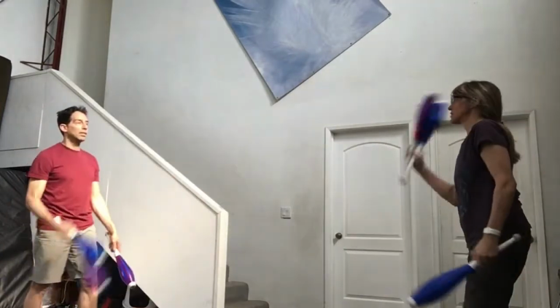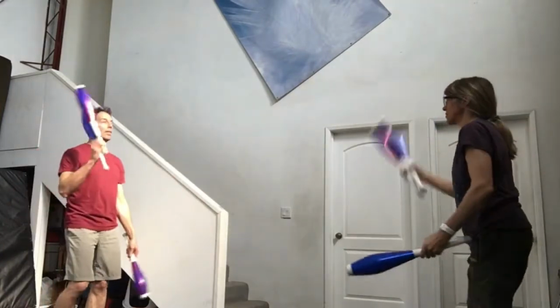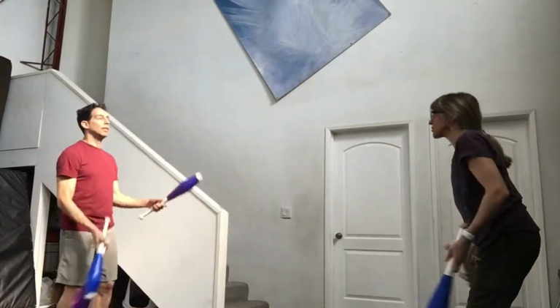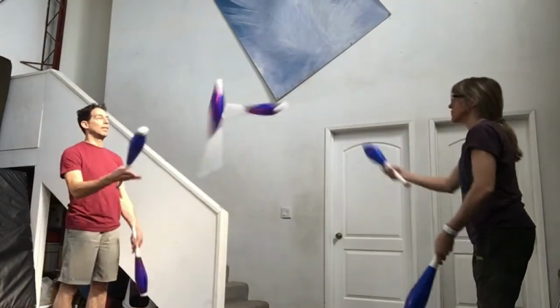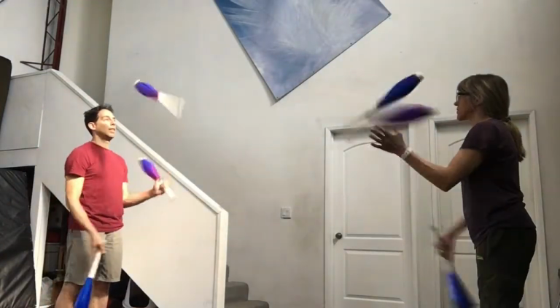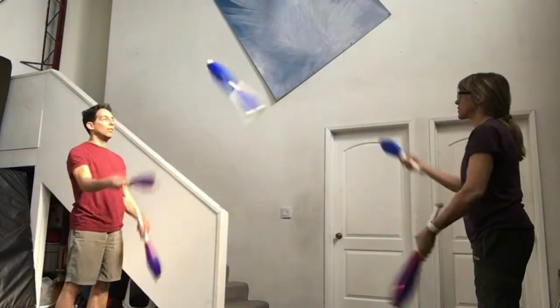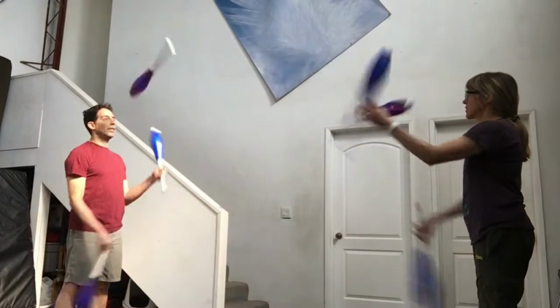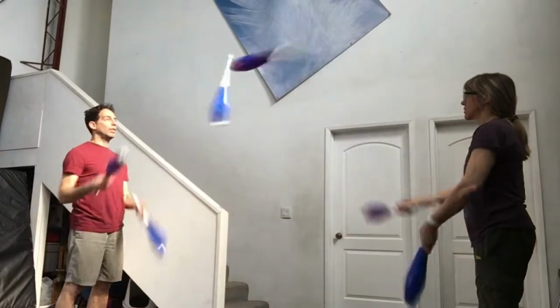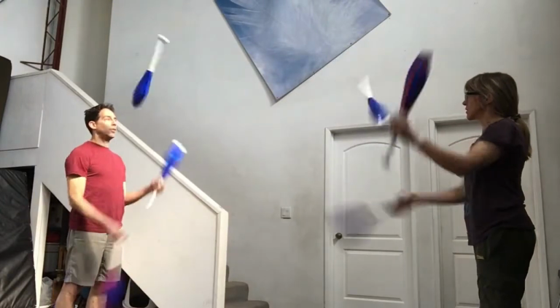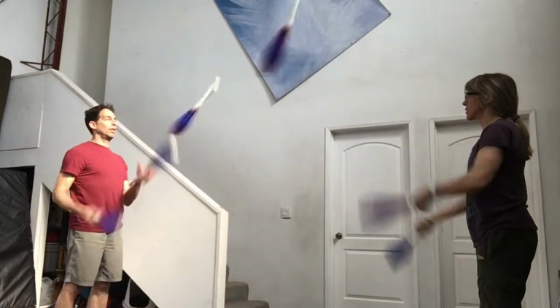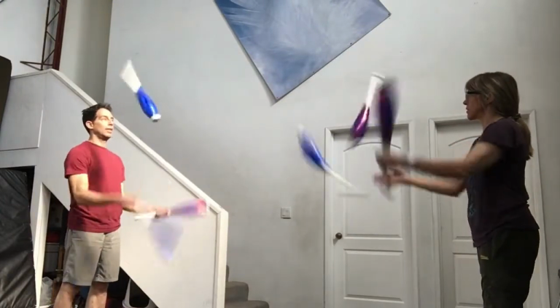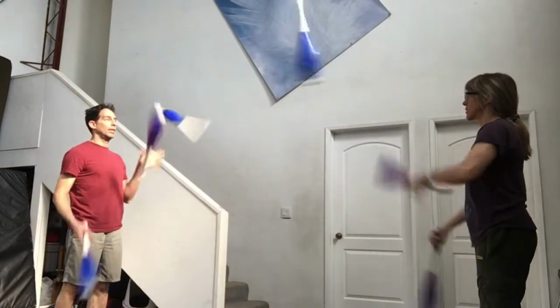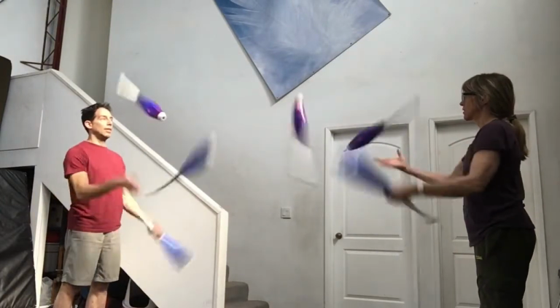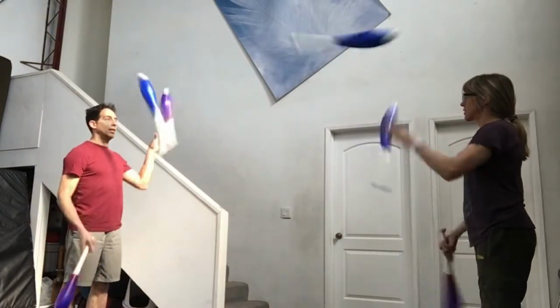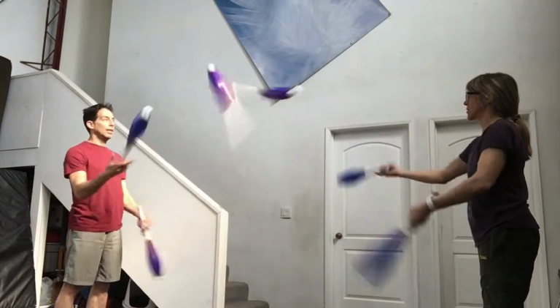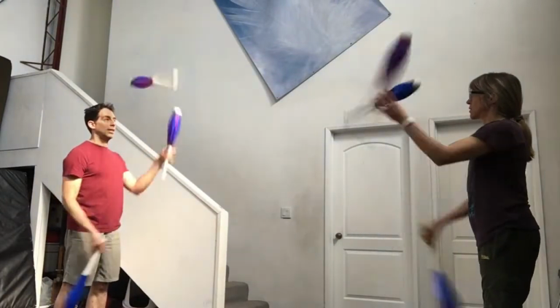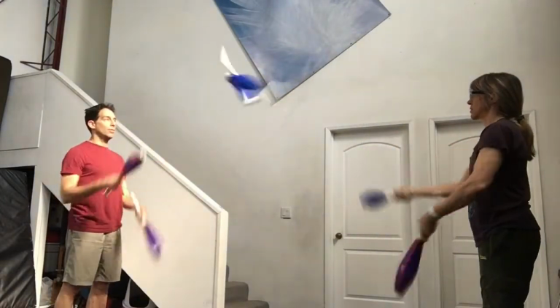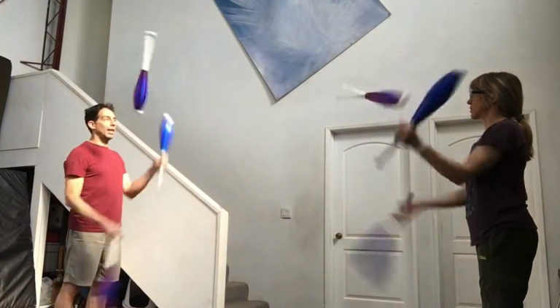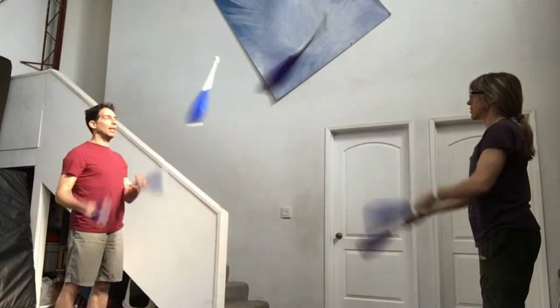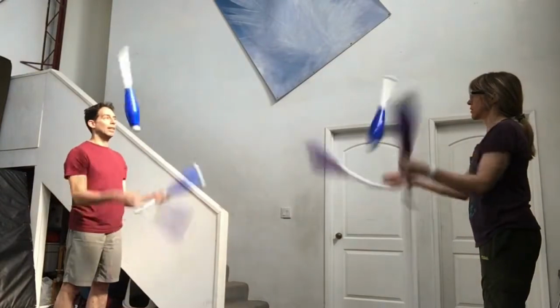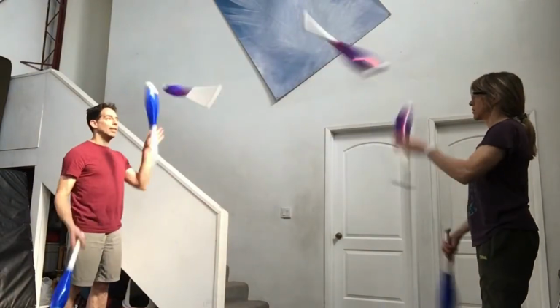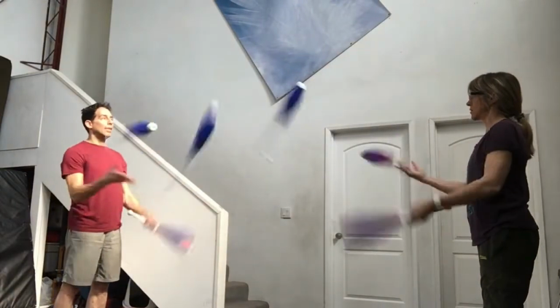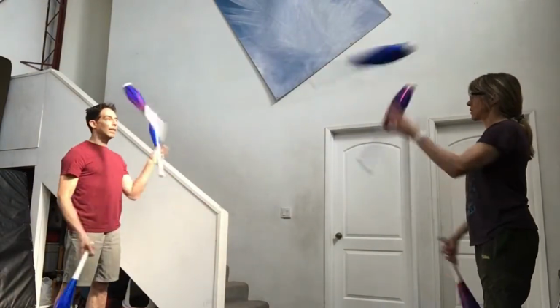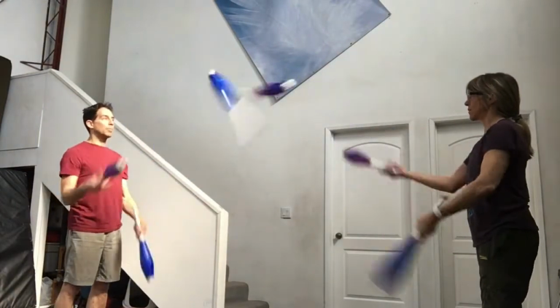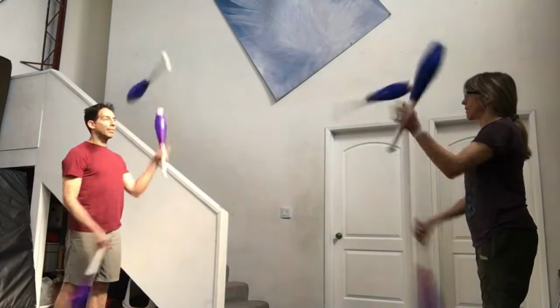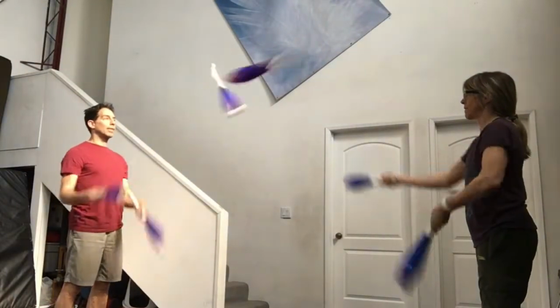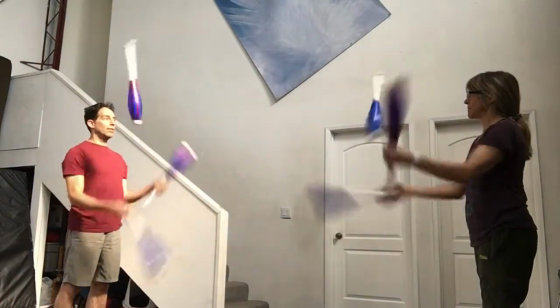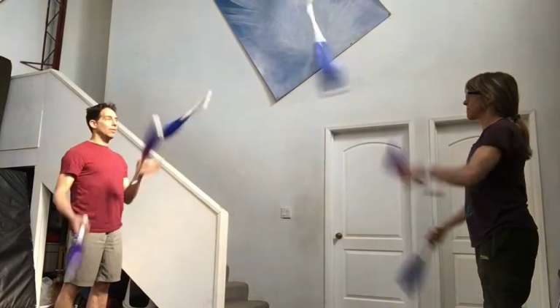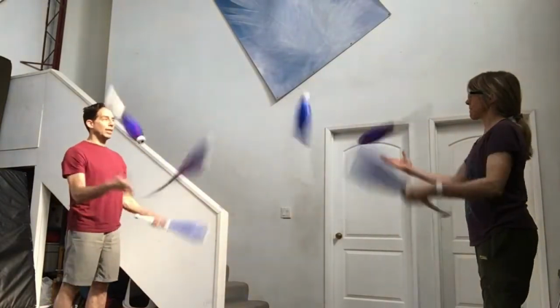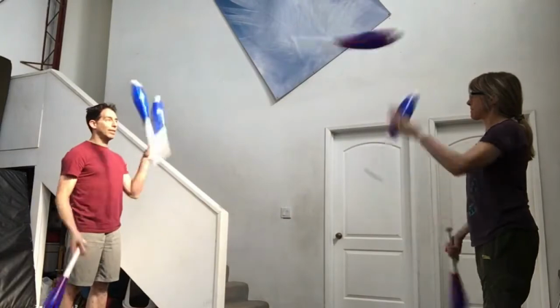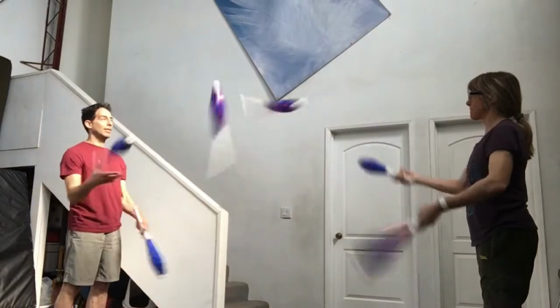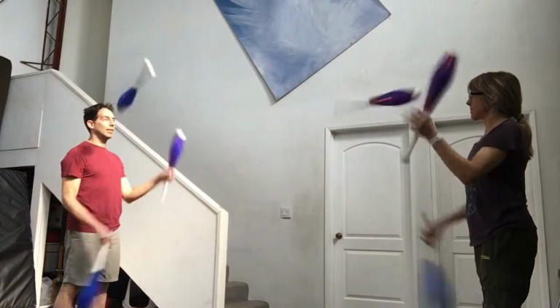When you add a sixth club, both jugglers will start with a pass at the same time and then it's just the same thing, just a little faster. Try to relax, go slow, and make good passes to your partner.